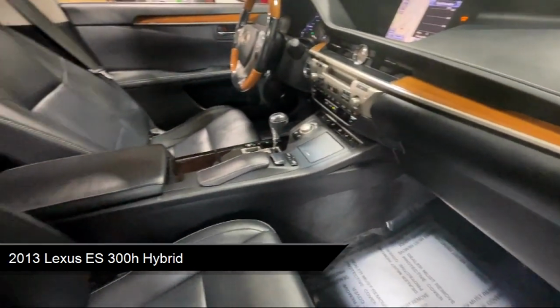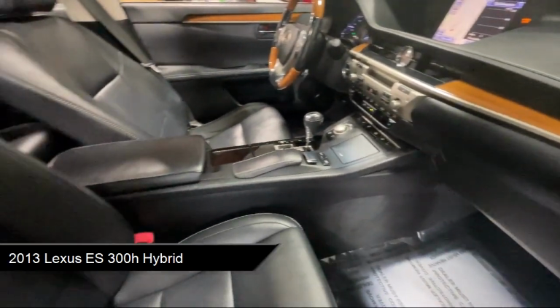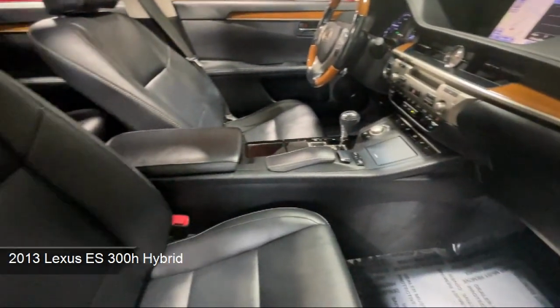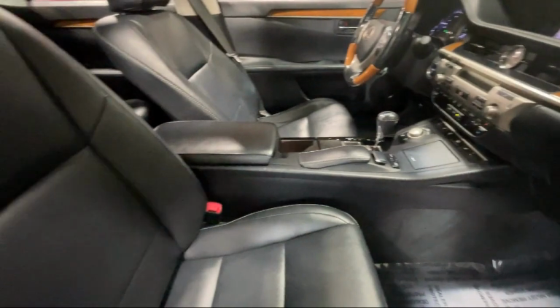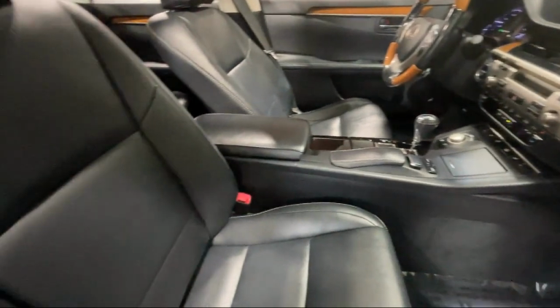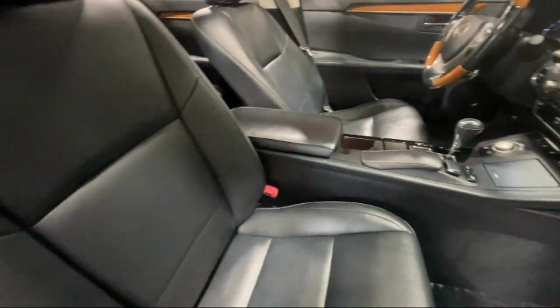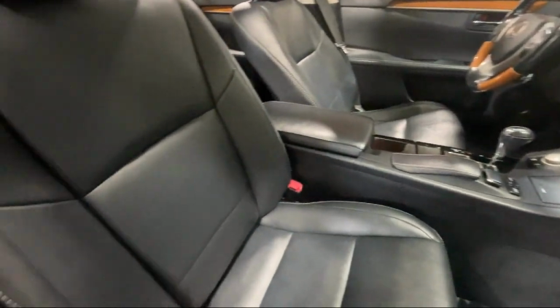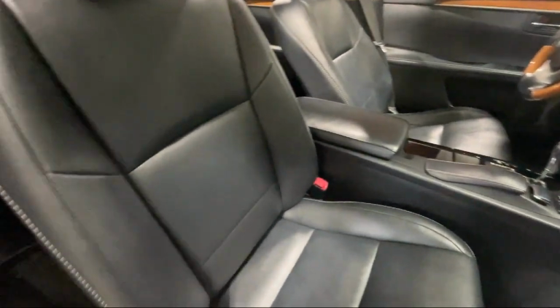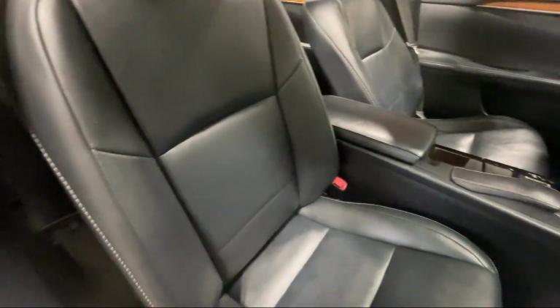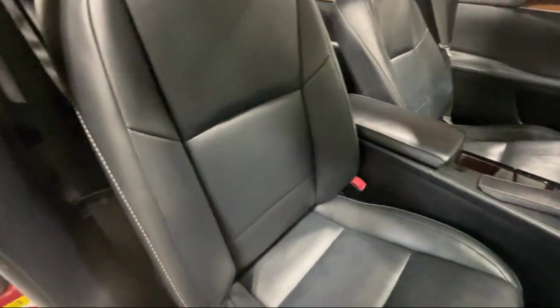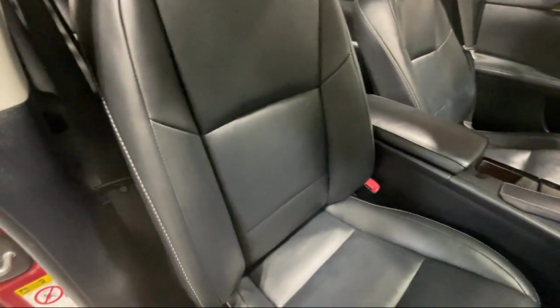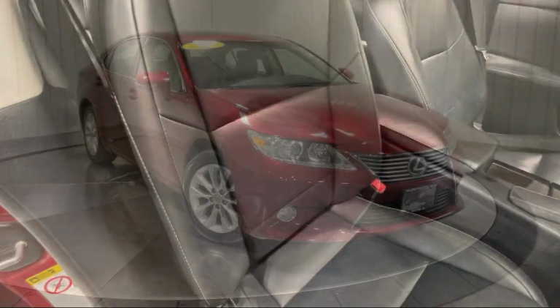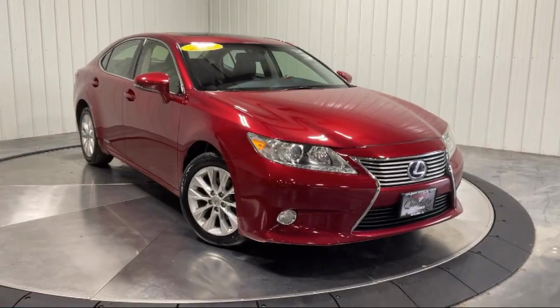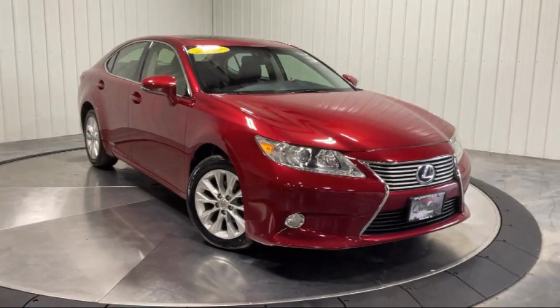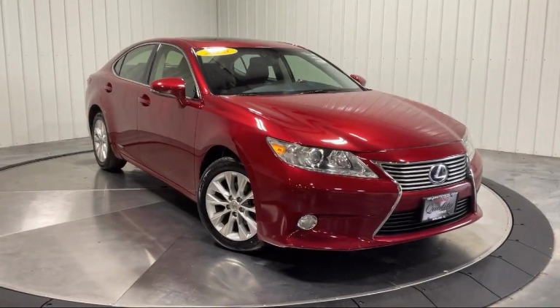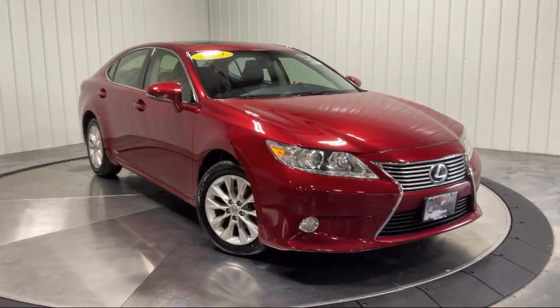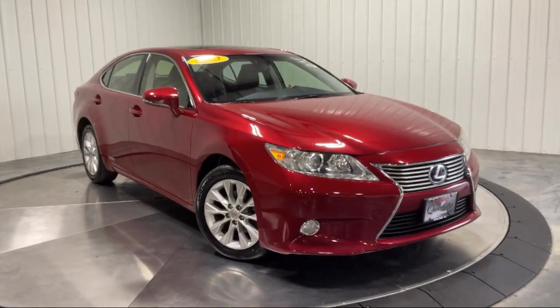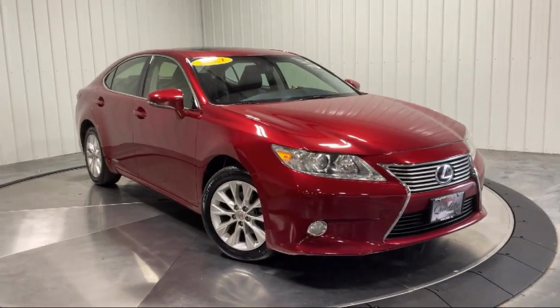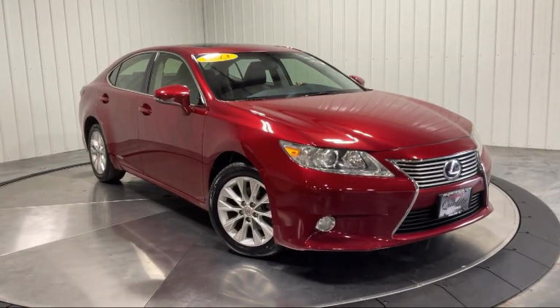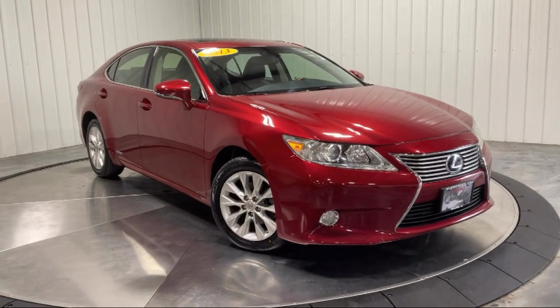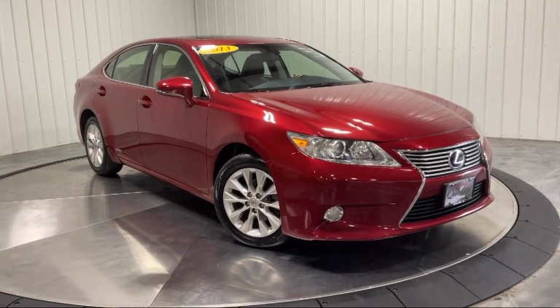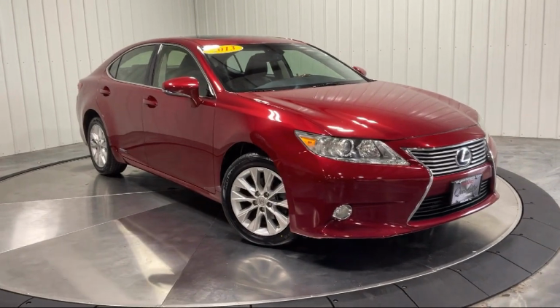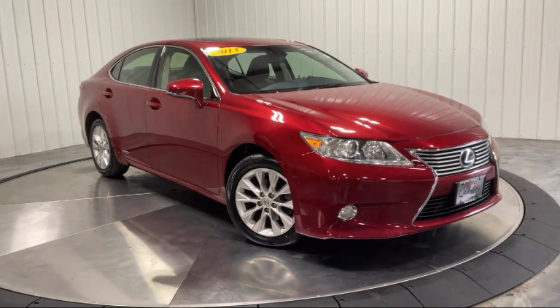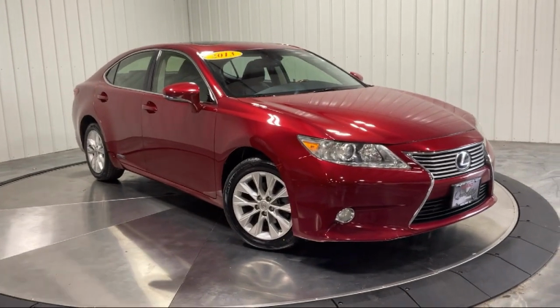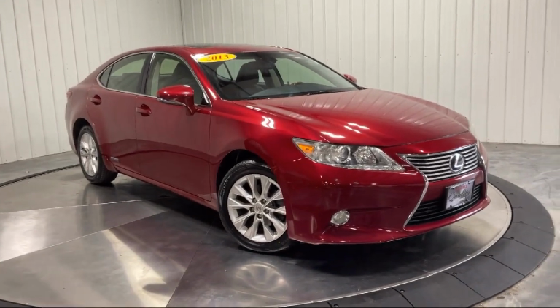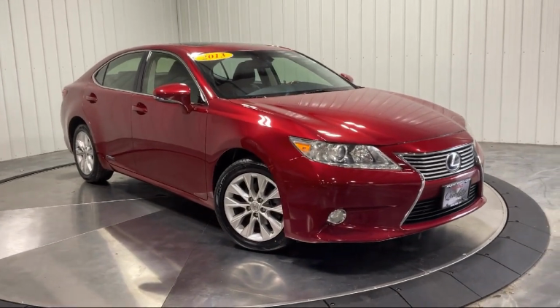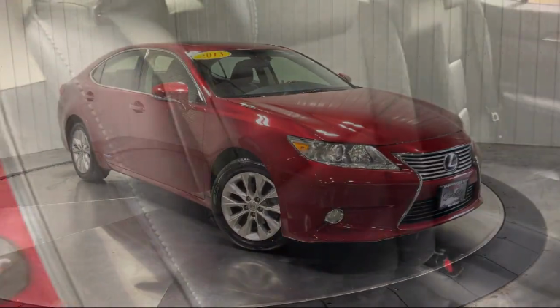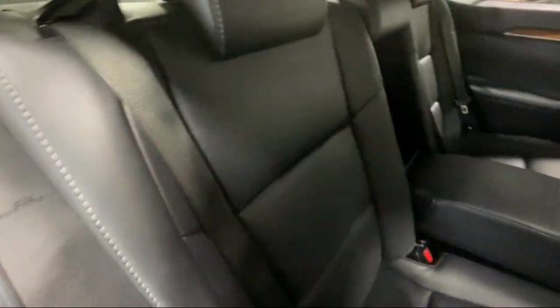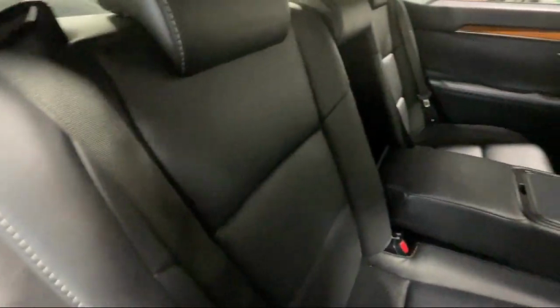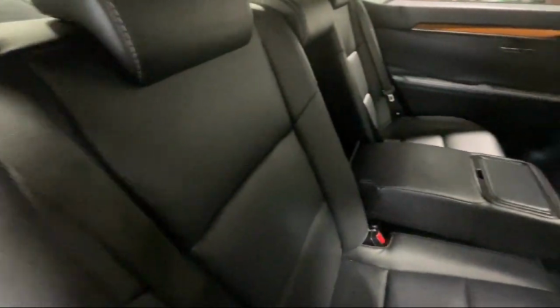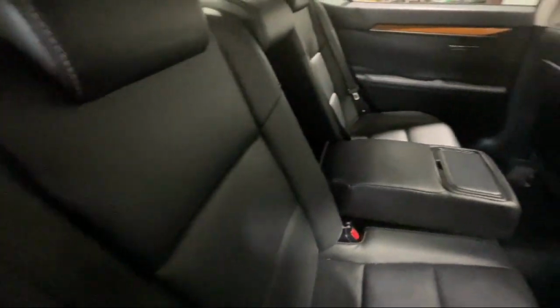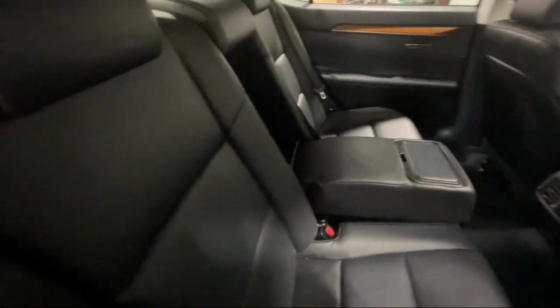It also features keyless entry, auto dimming rear view mirror, leather steering wheel with auto tilt-away, seat memory, universal garage door opener, and much more.